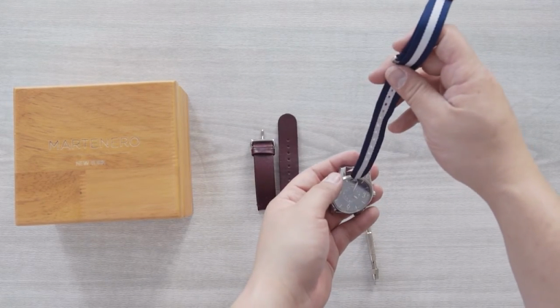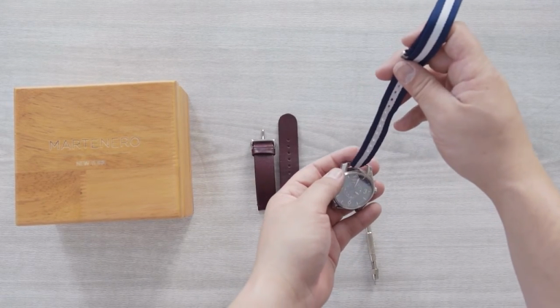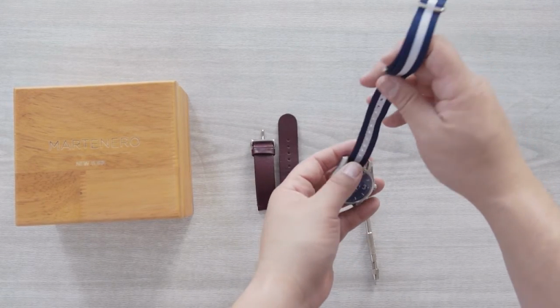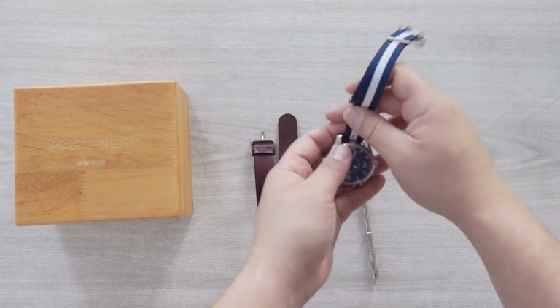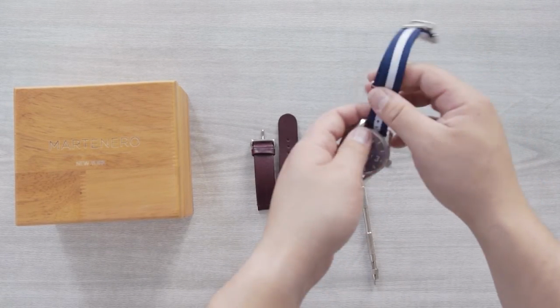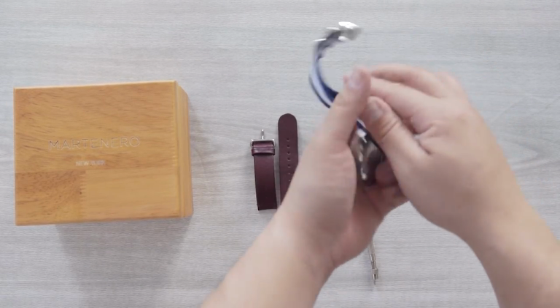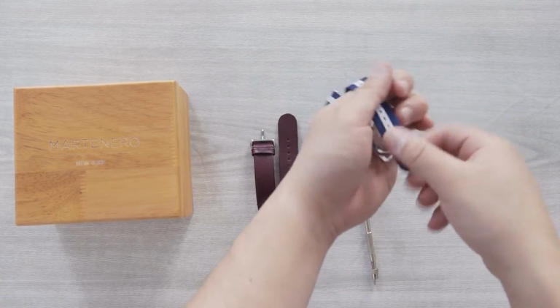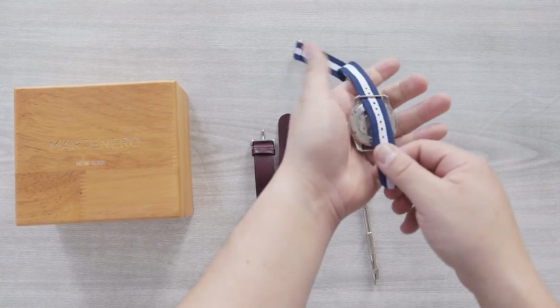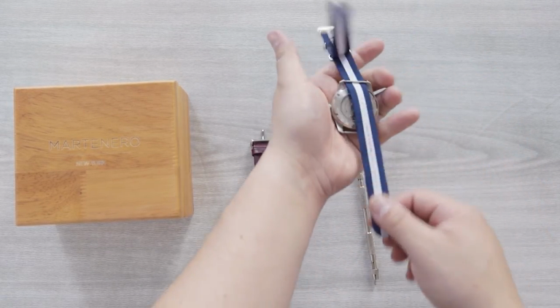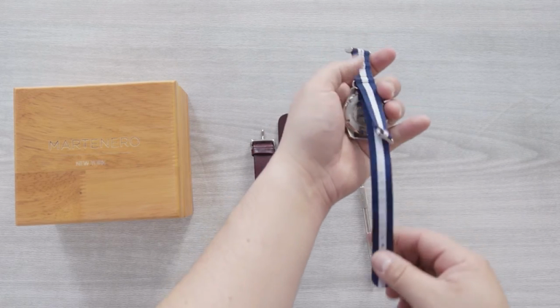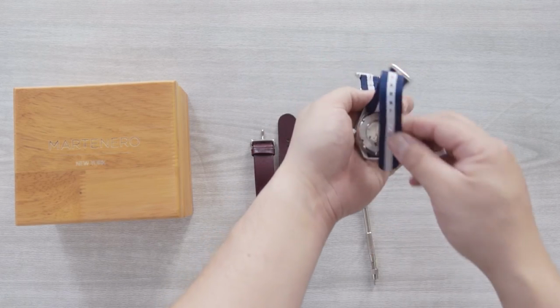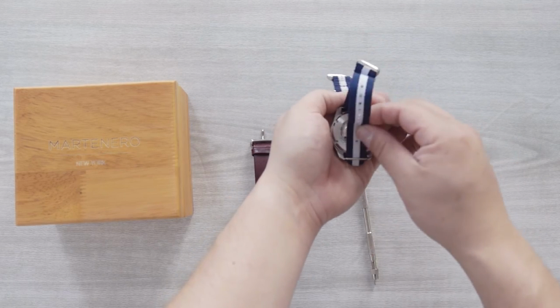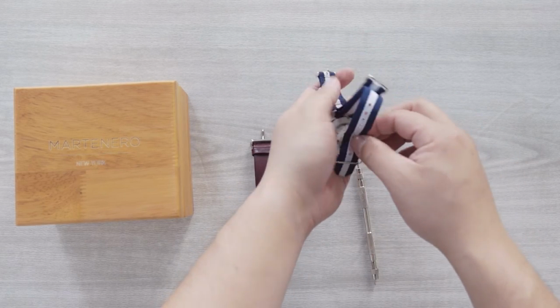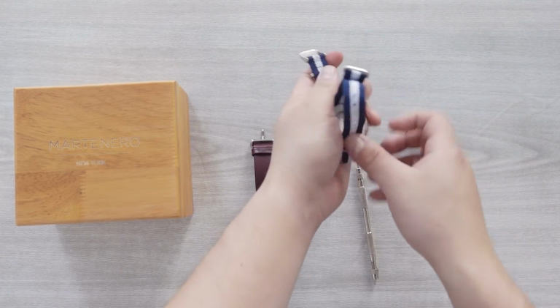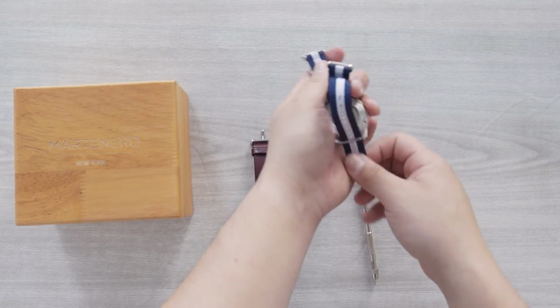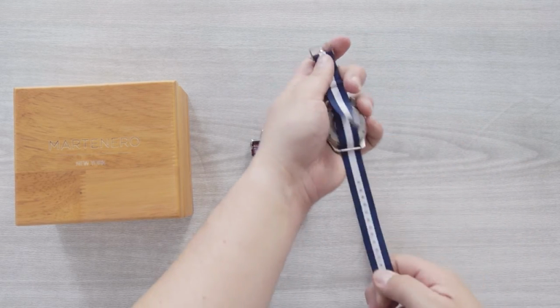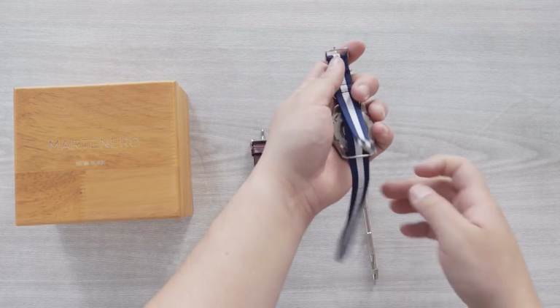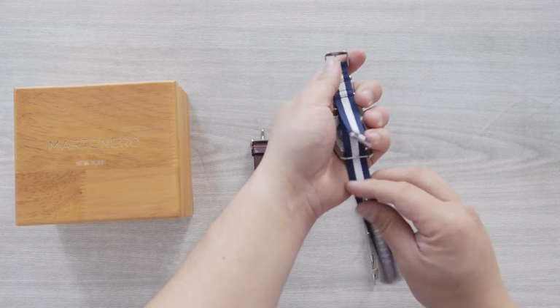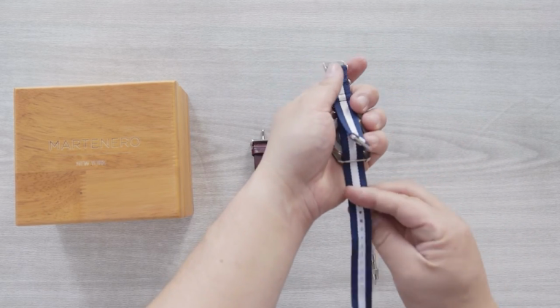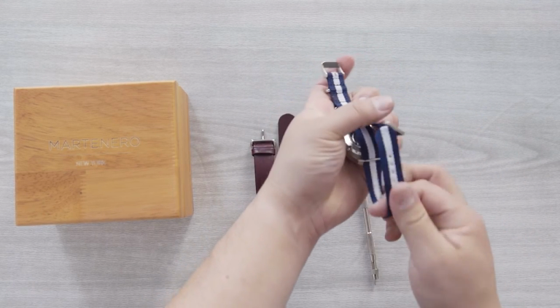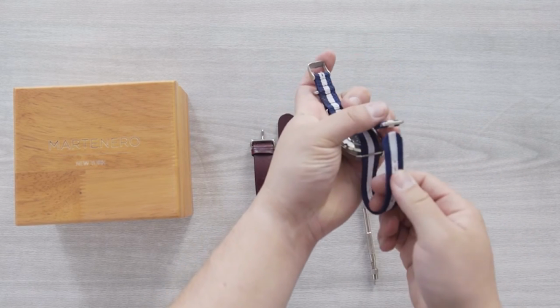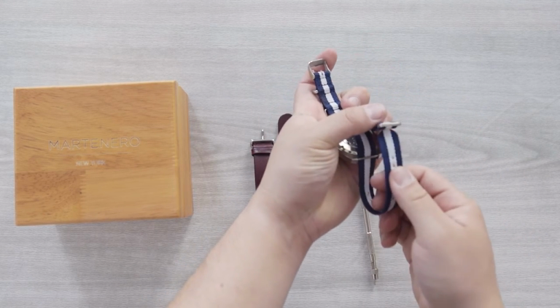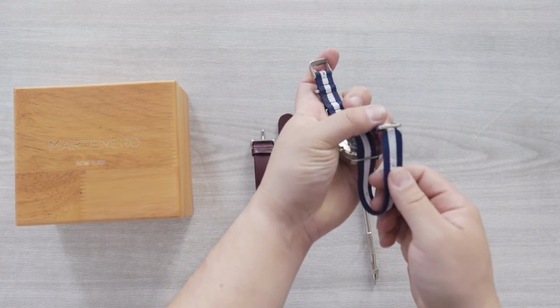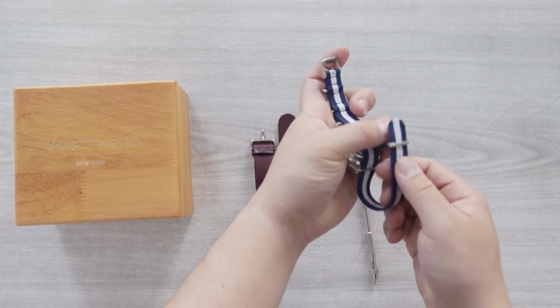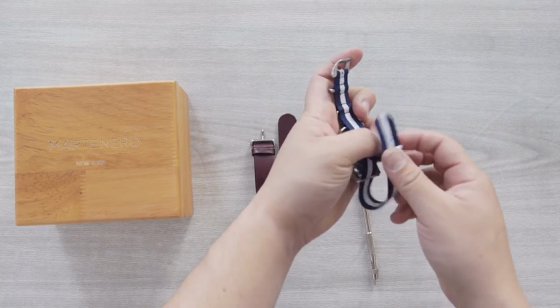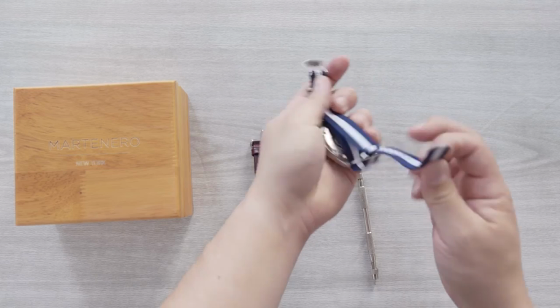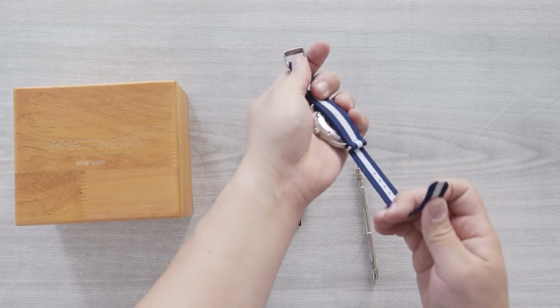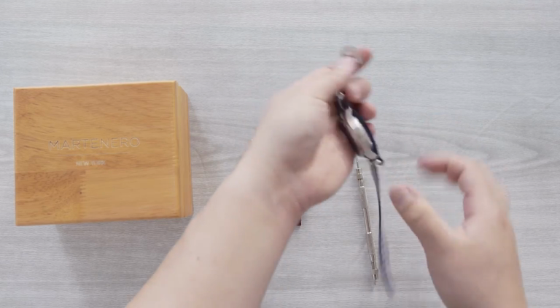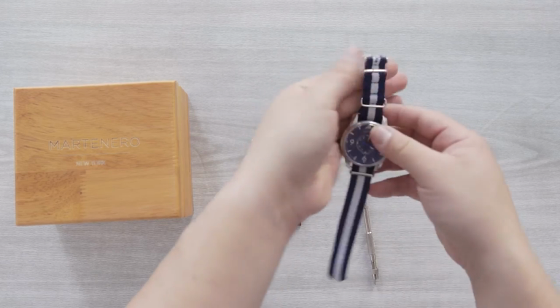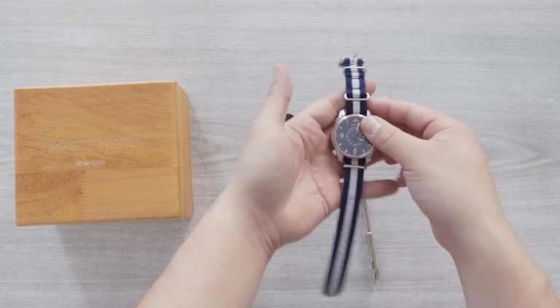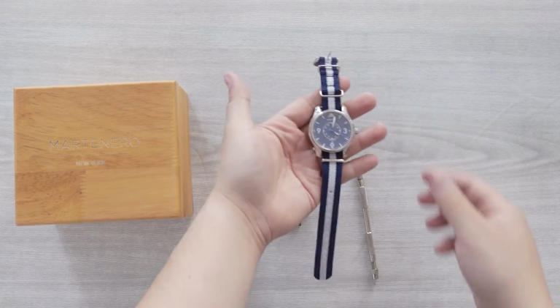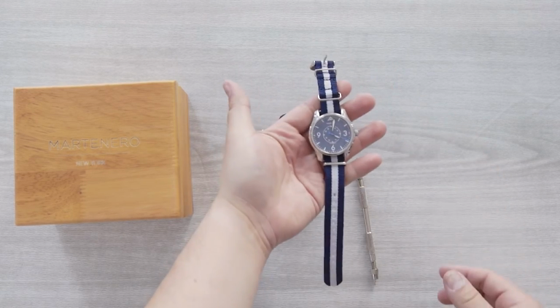Finally, with the clasp of the strap facing up, thread the watch strap through the top of the watch face and through the bottom. Once you've done this, continue to thread the strap through the final loop and there you have it.